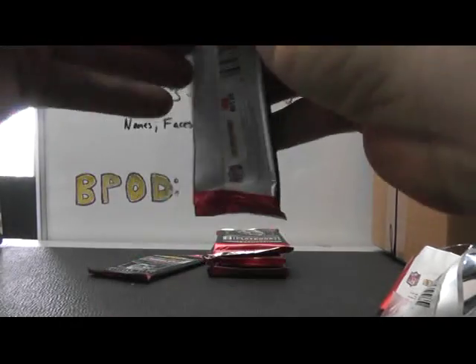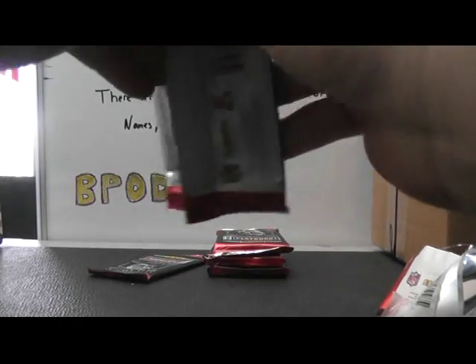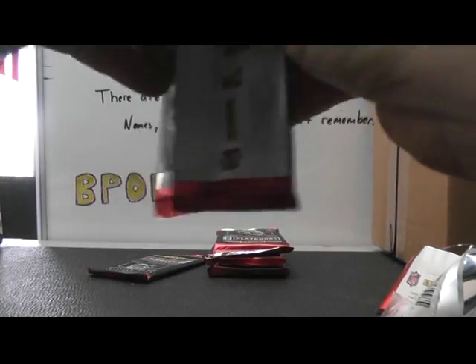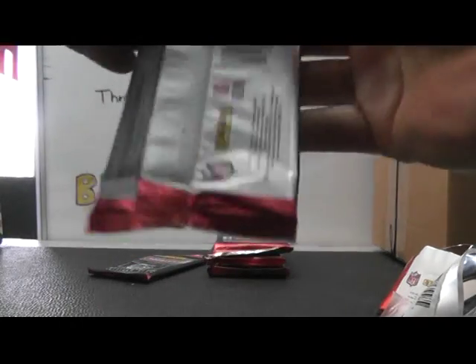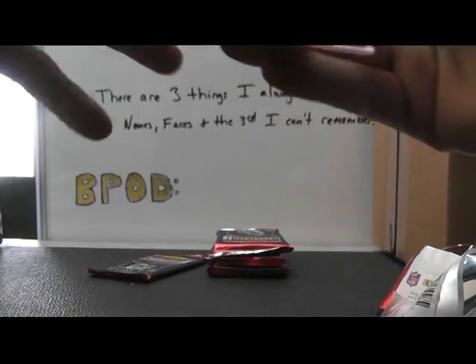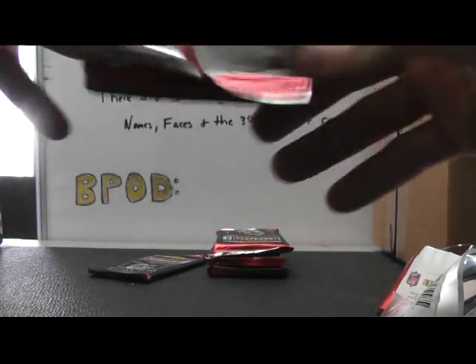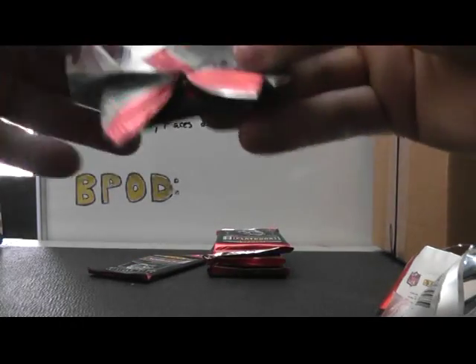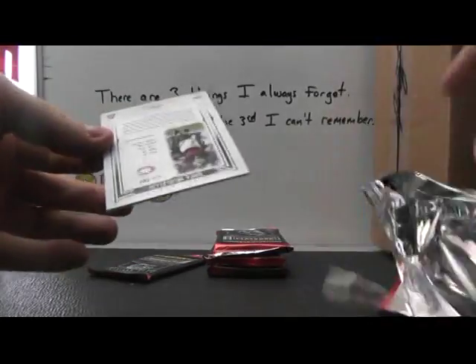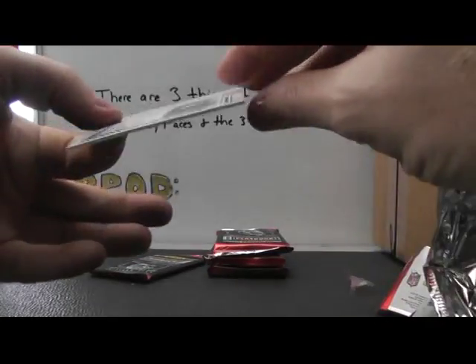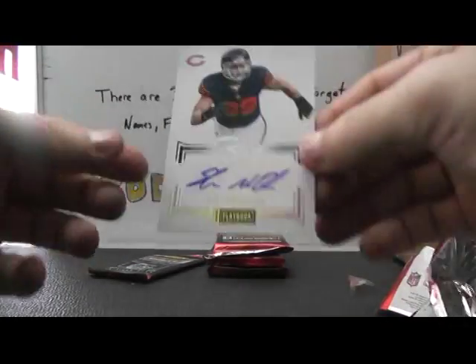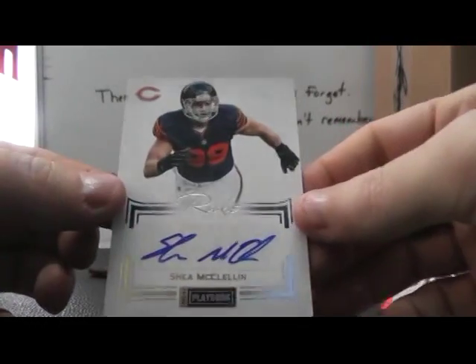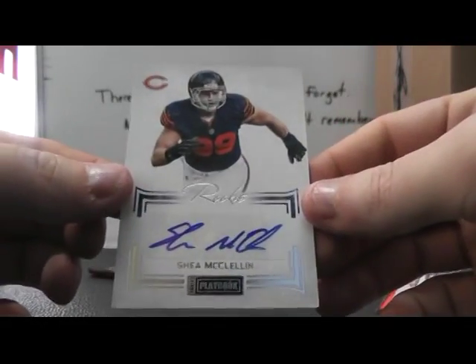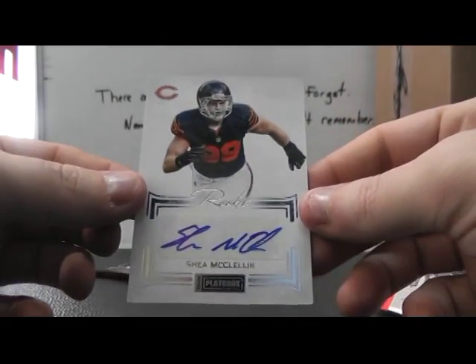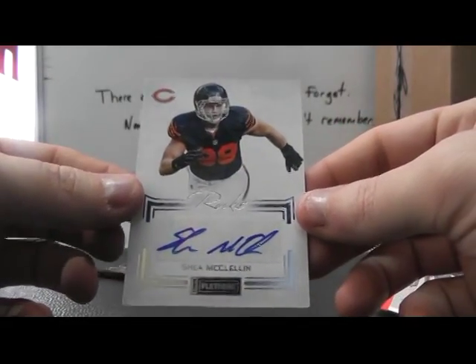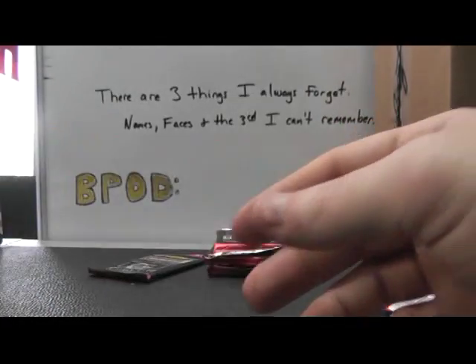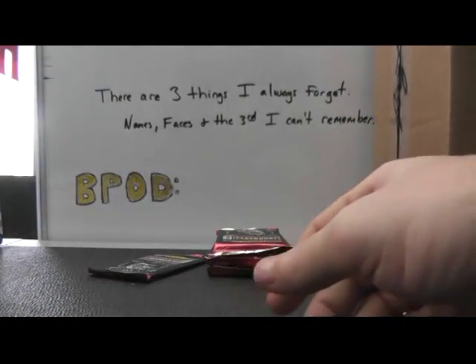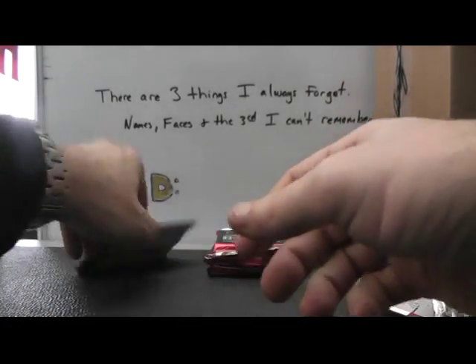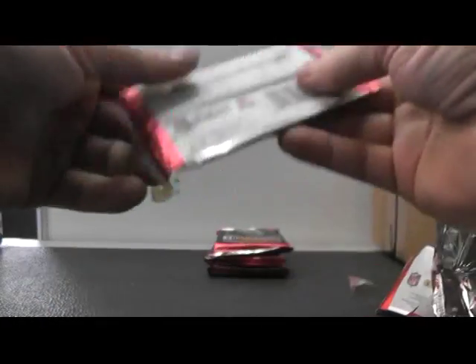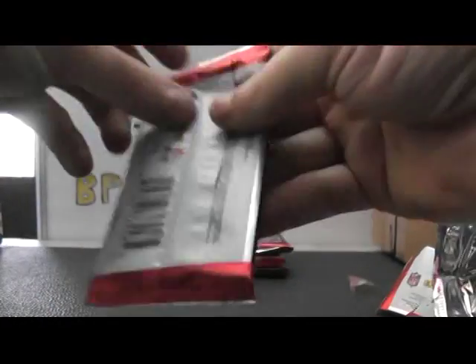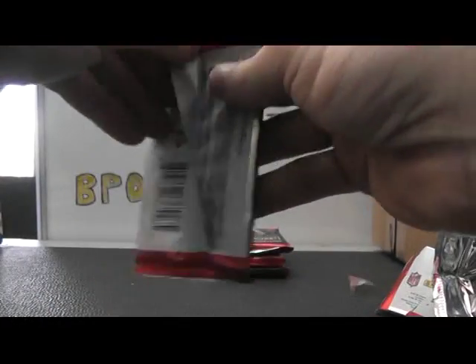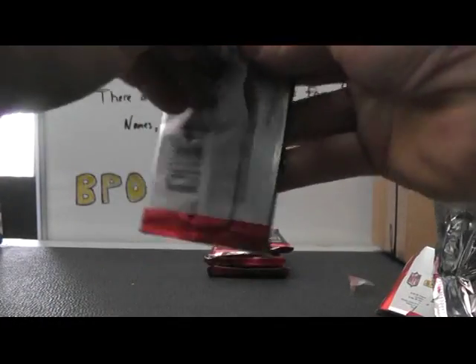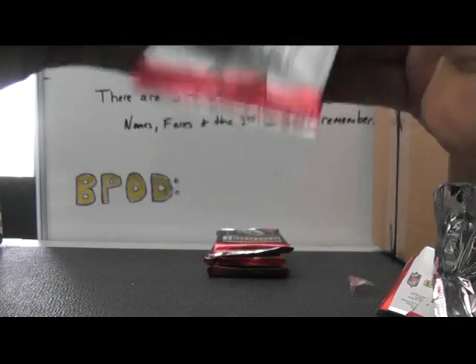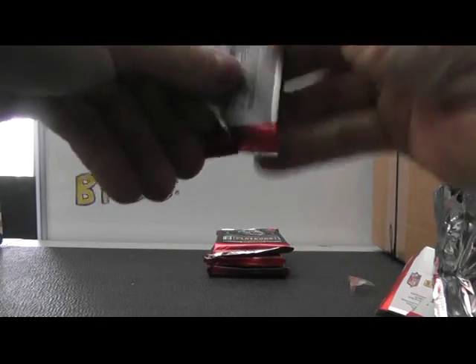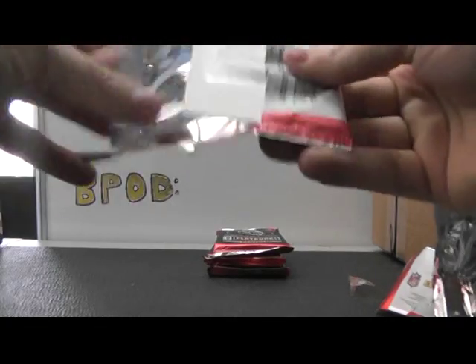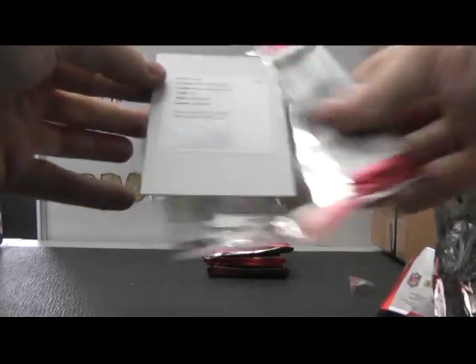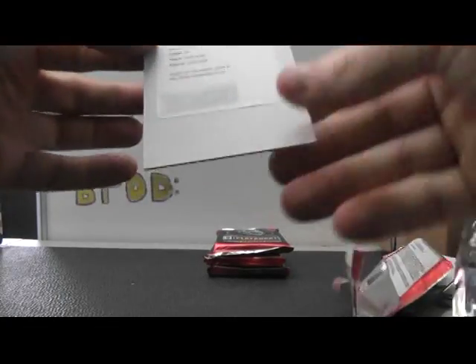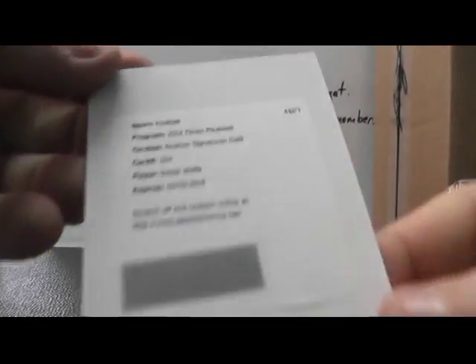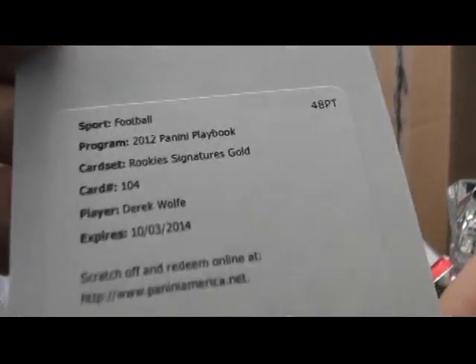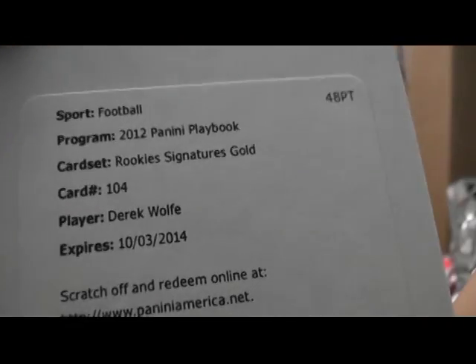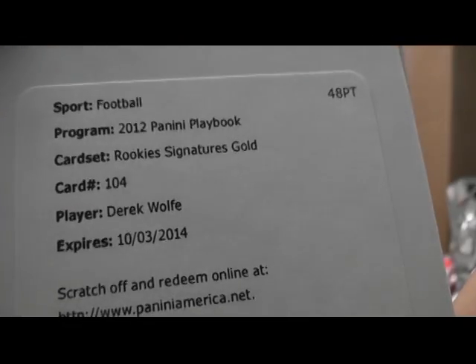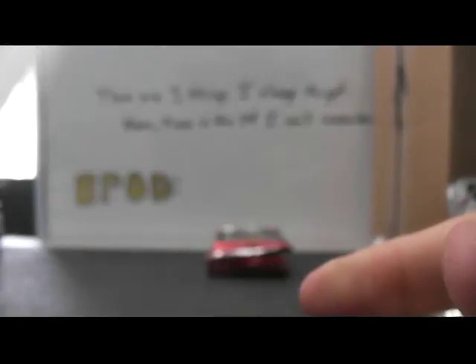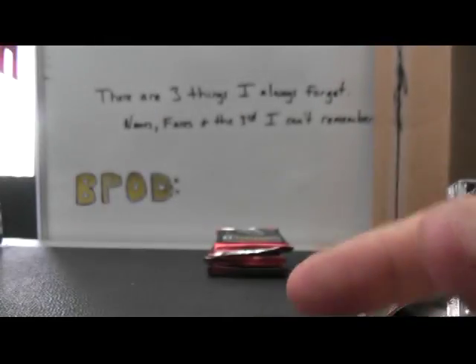Numbered to 140 — Shea McClellan autogram. And the last one — Rookie Signatures Gold — Derek Wolf.